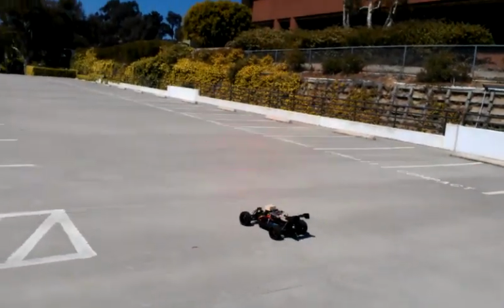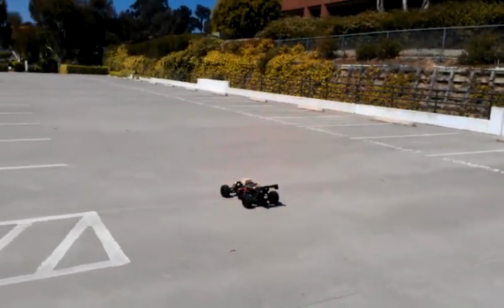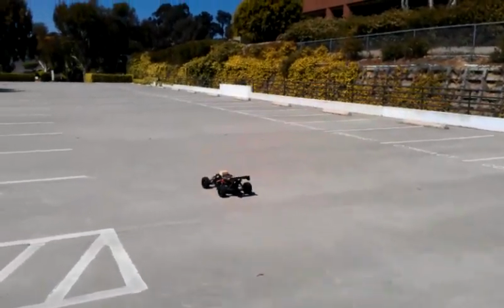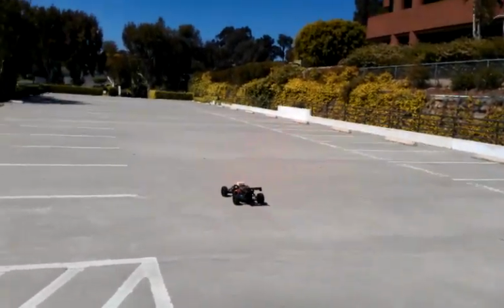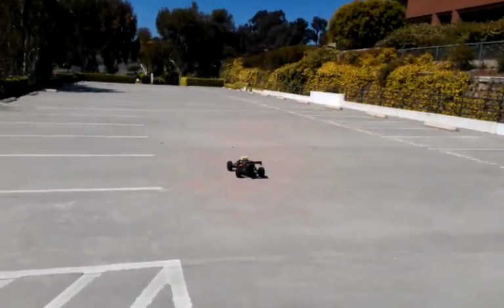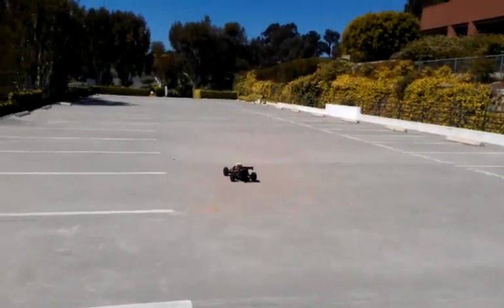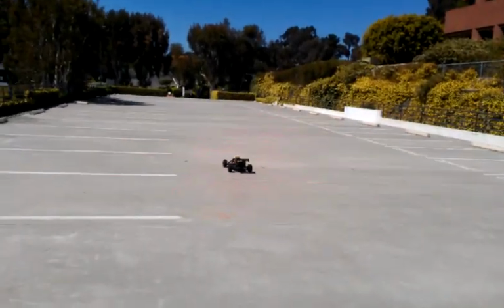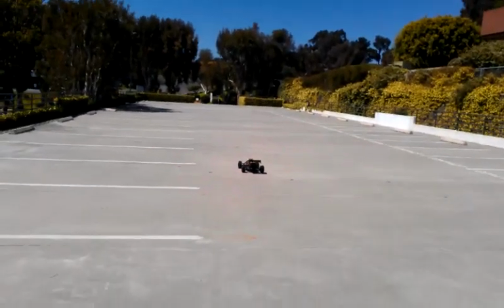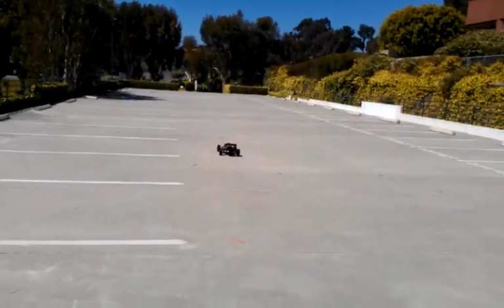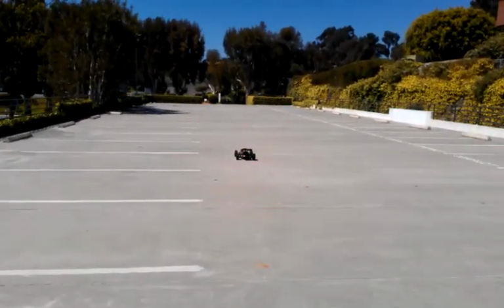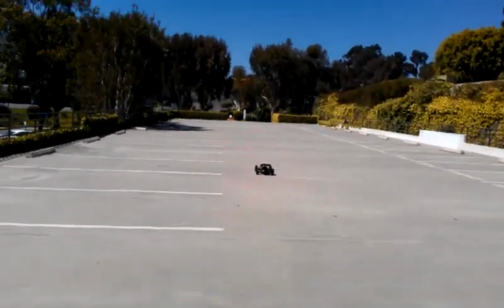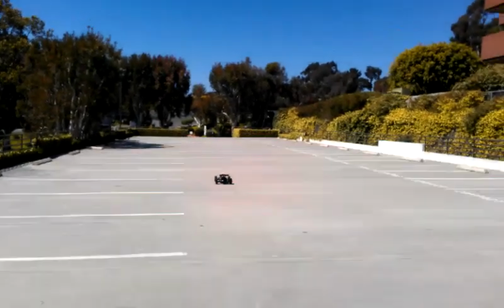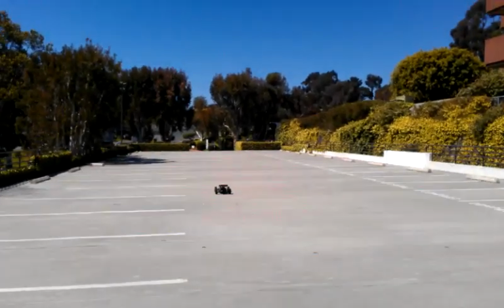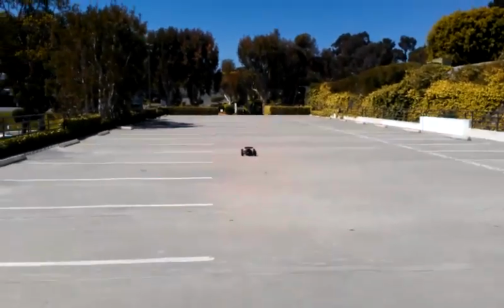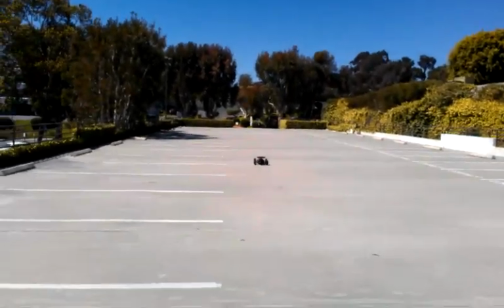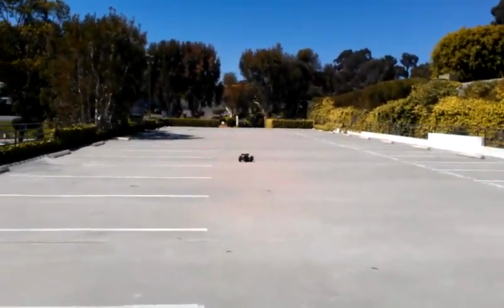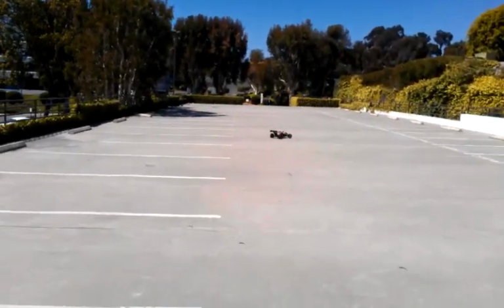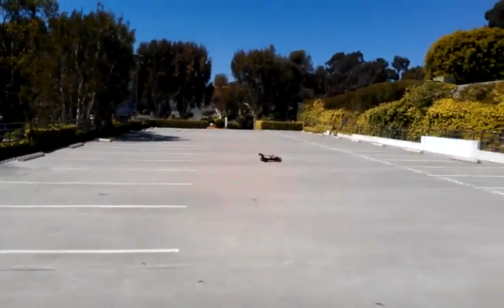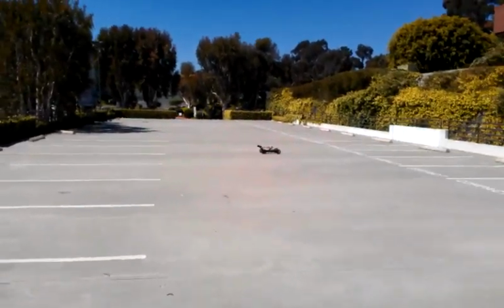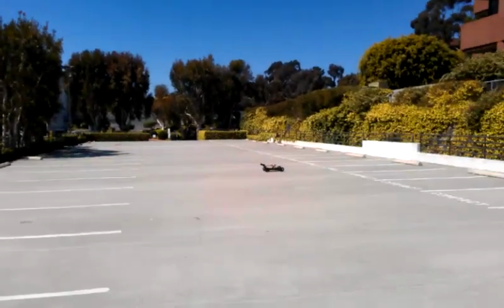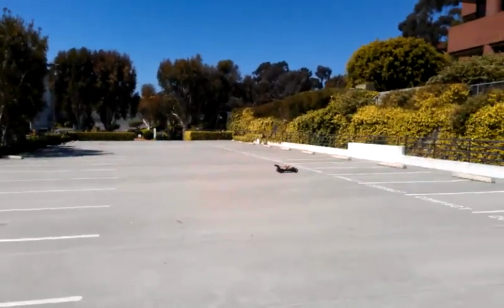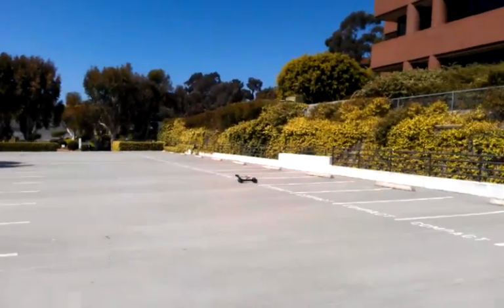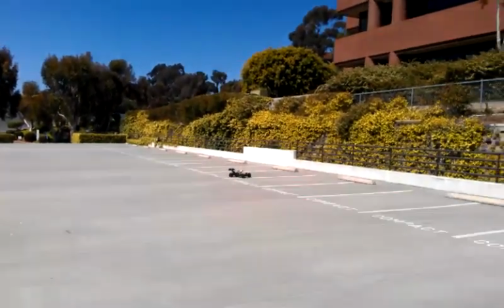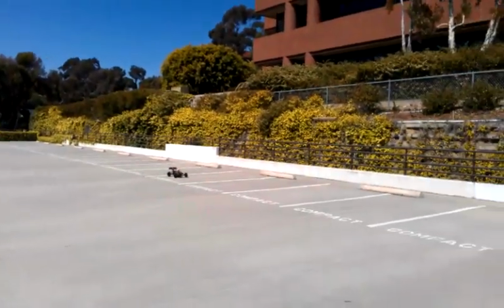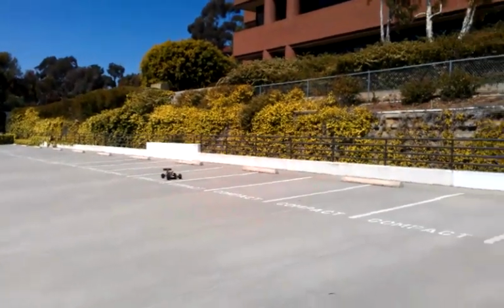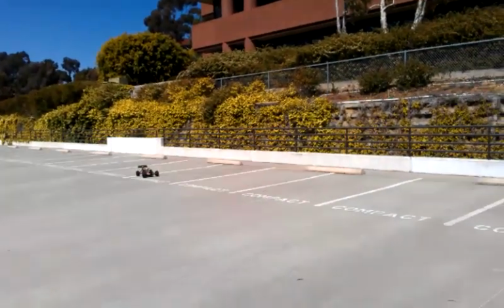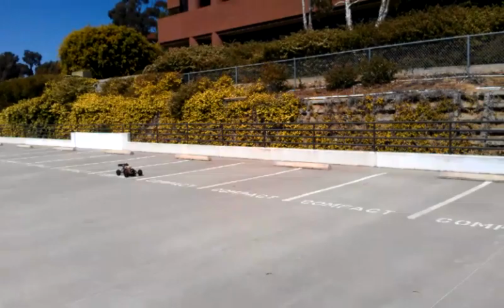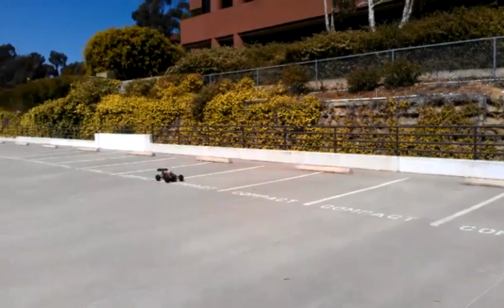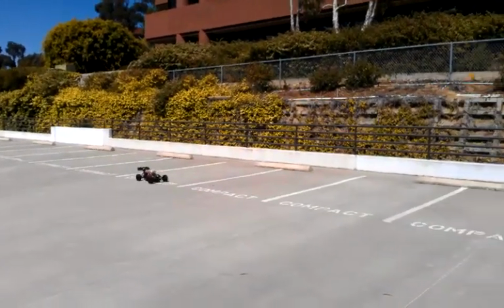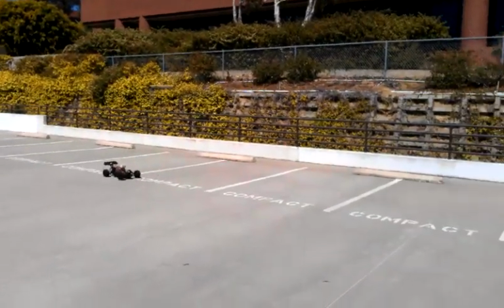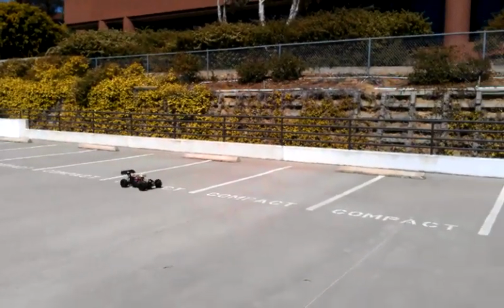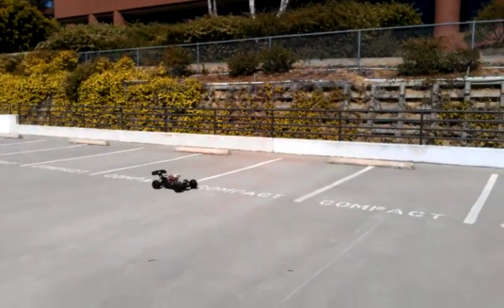All right, it's wall following. You see the laser scanner is pointing to the right, and it's going to turn until it gets close to the wall, then it's going to wall follow that way.